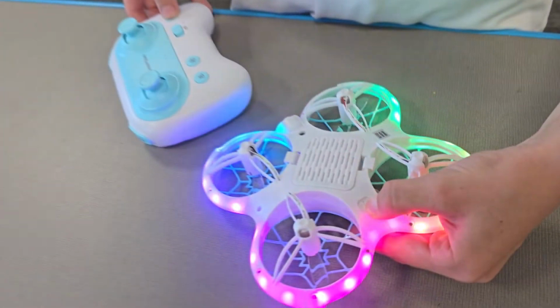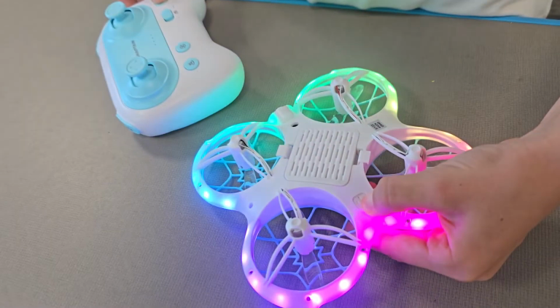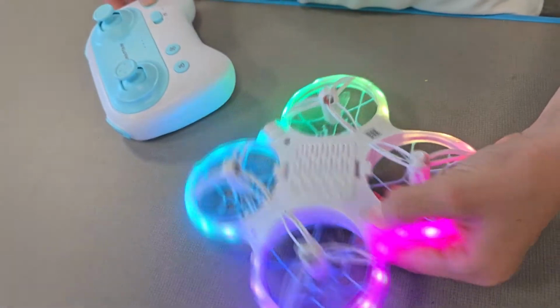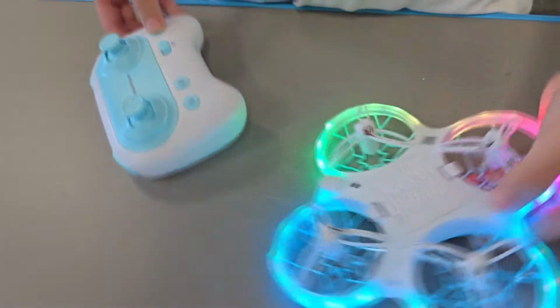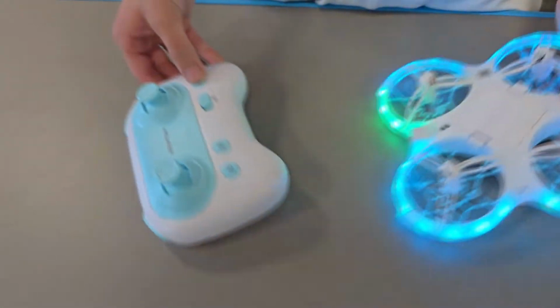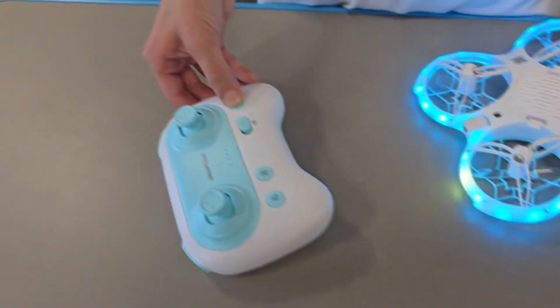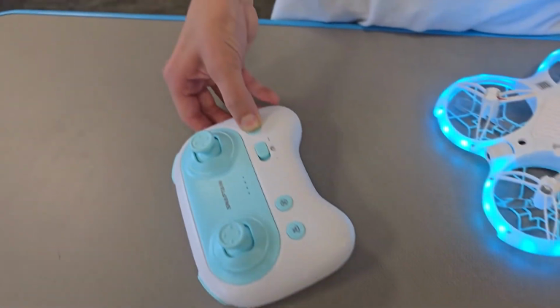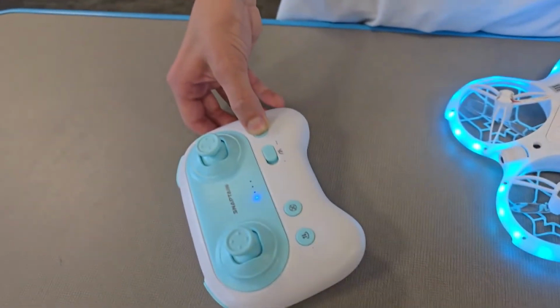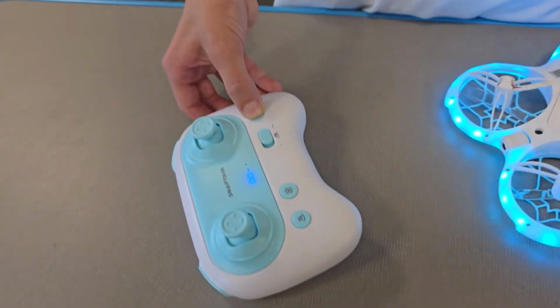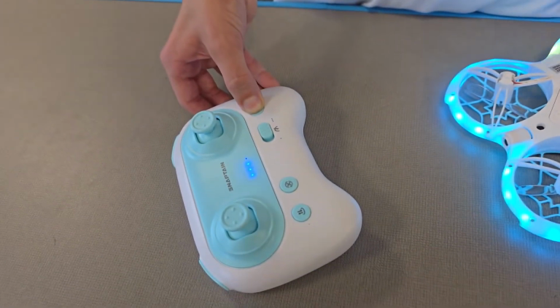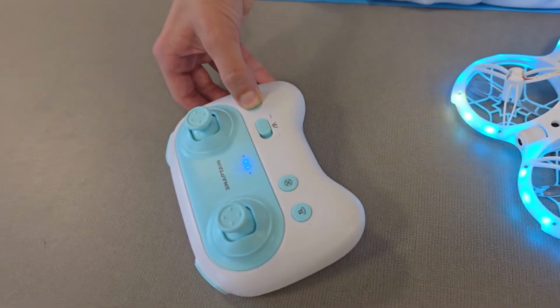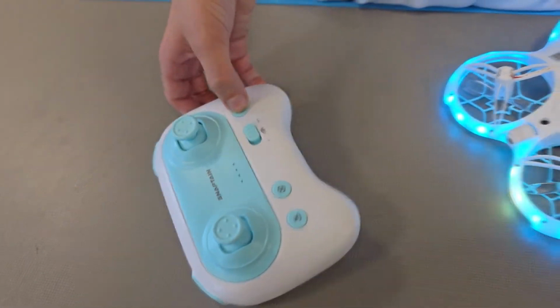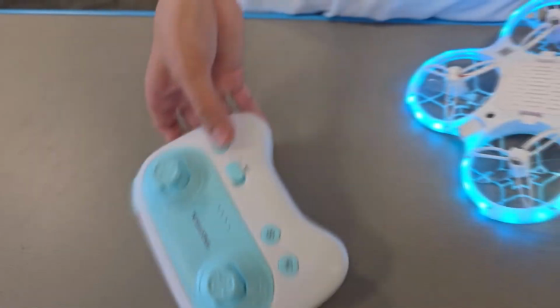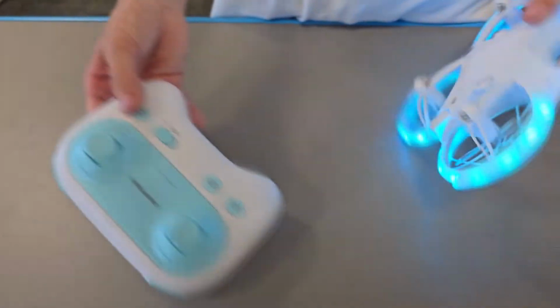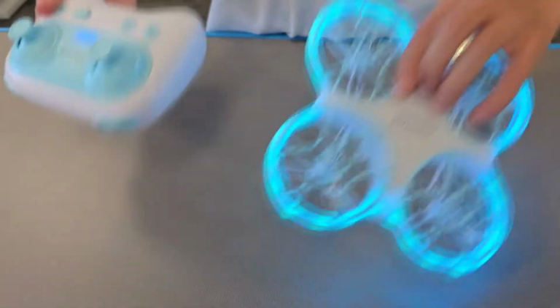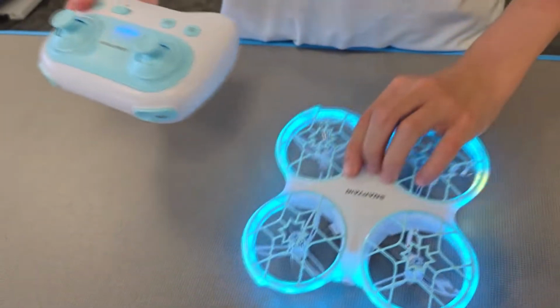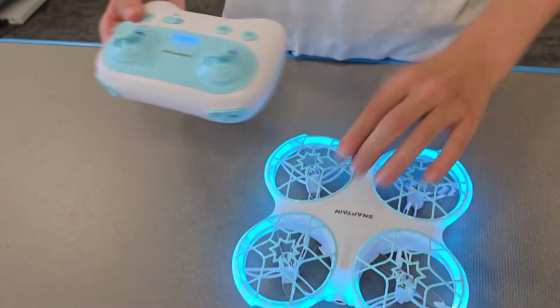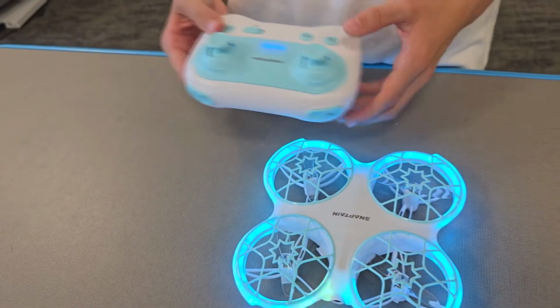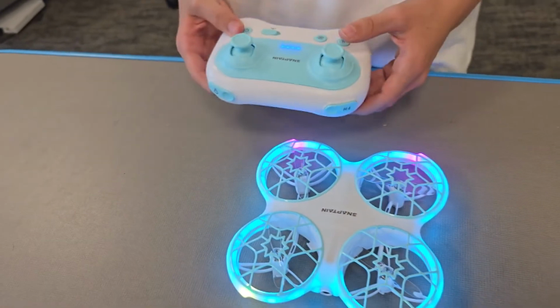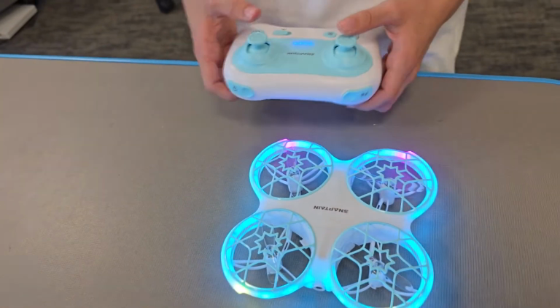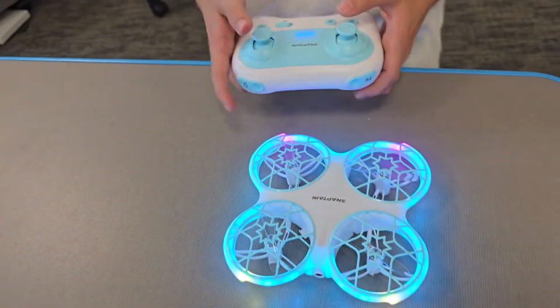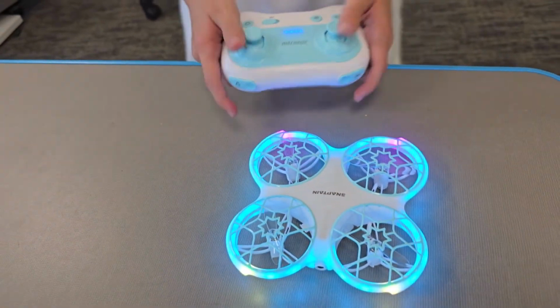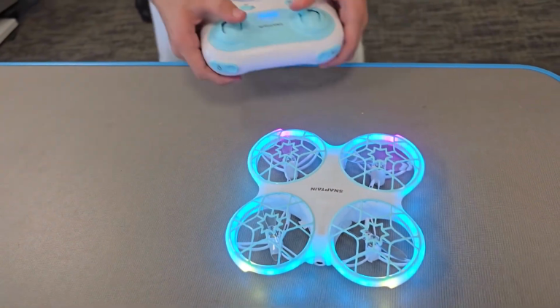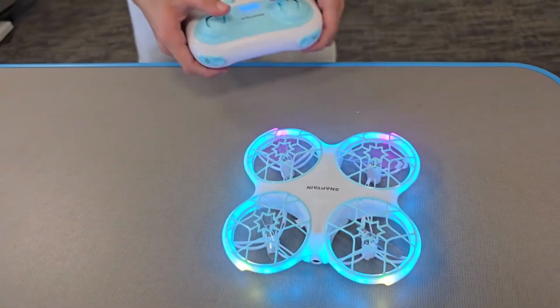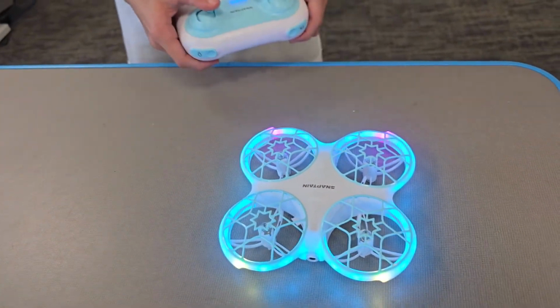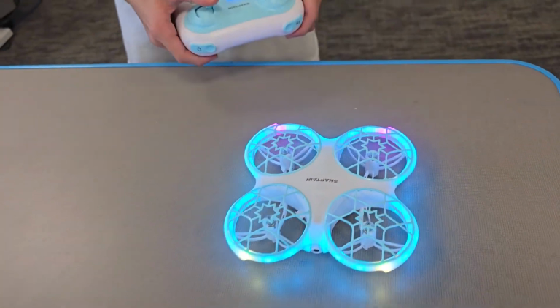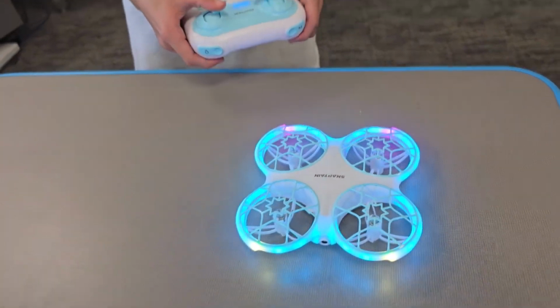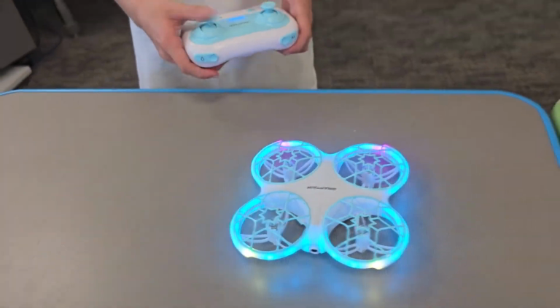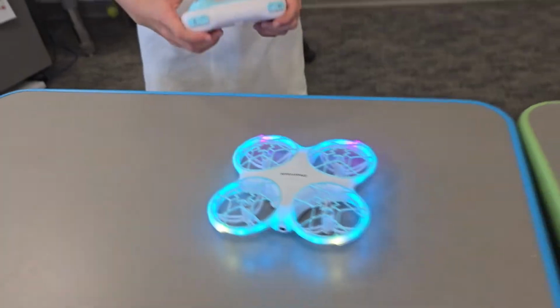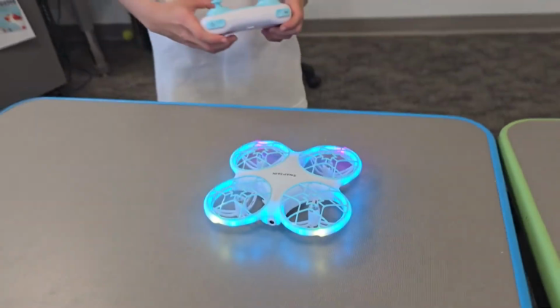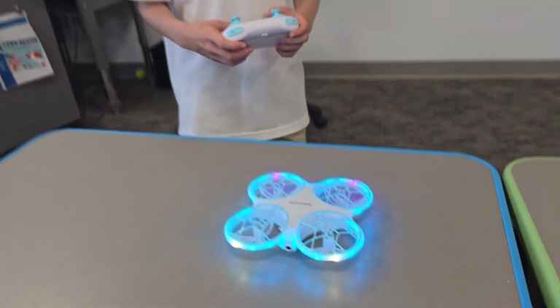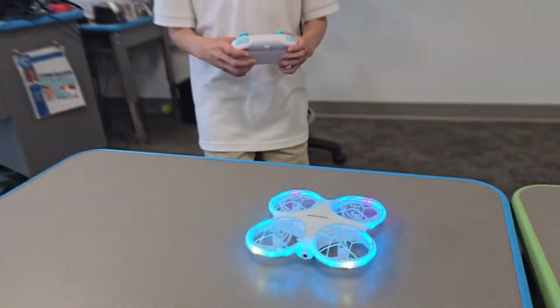This K30 drone is easy to start and land. You can fly for over 18 minutes with both batteries. This has an altitude hold and it's very stable to fly.